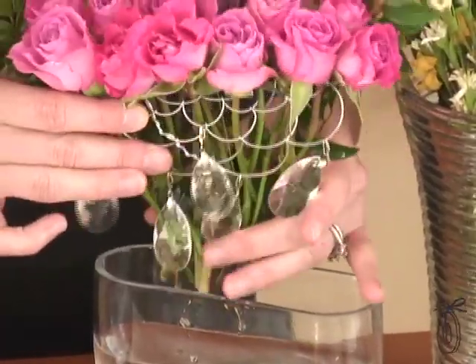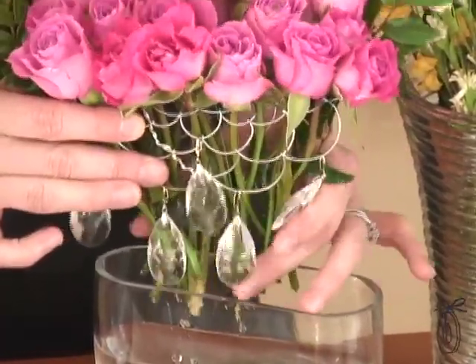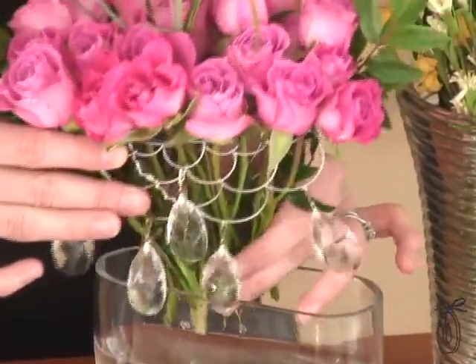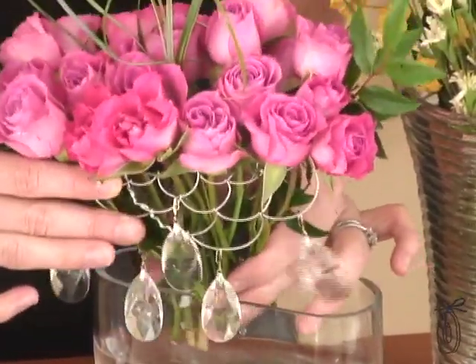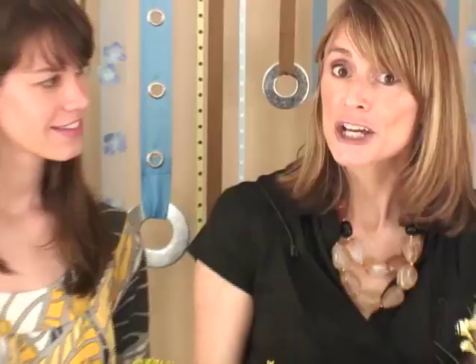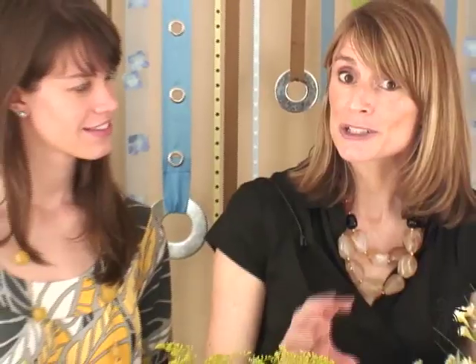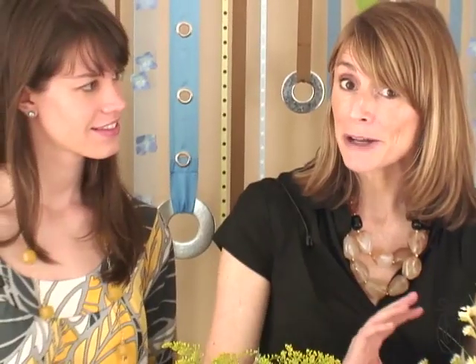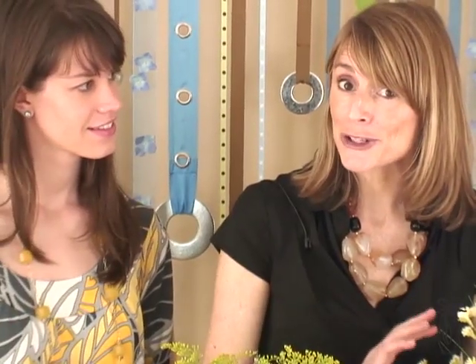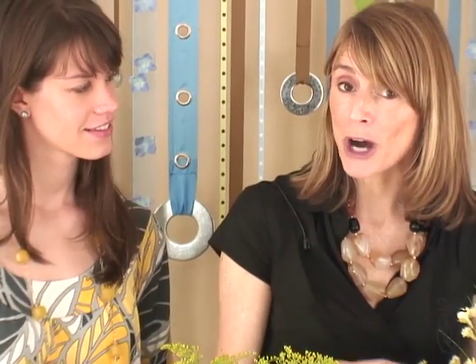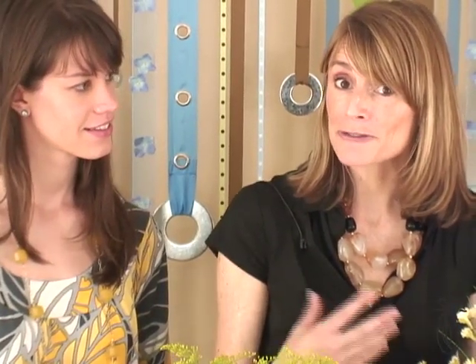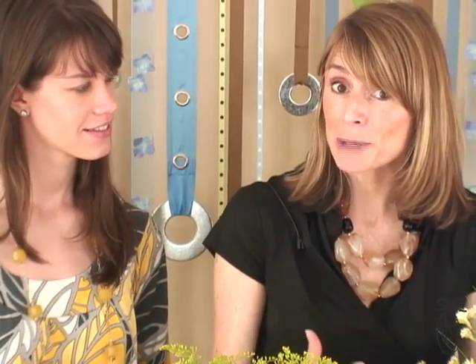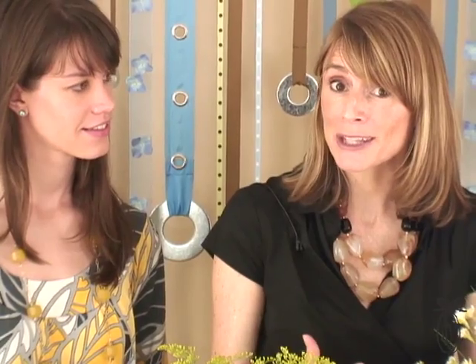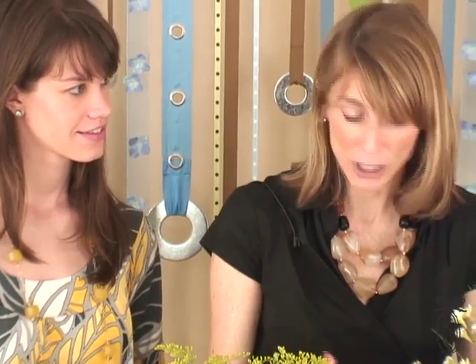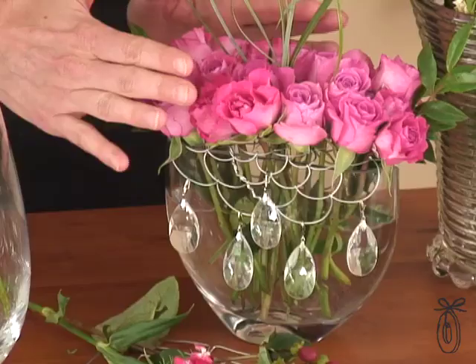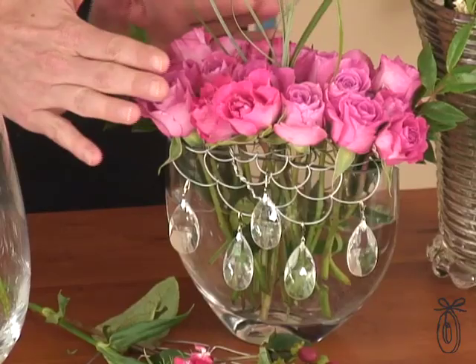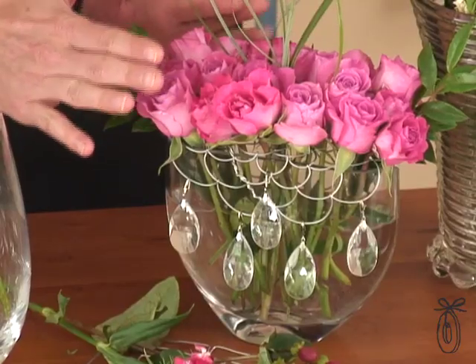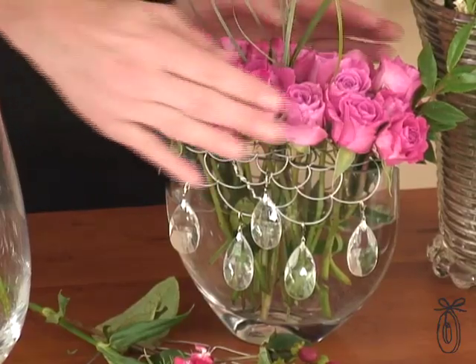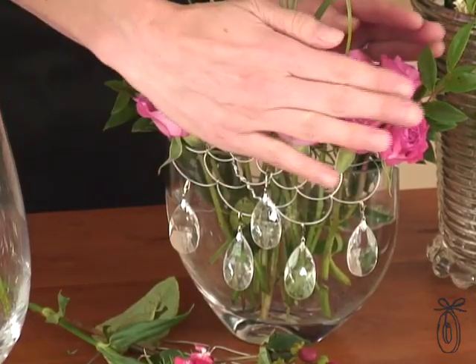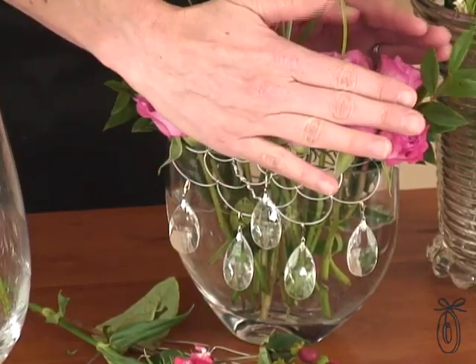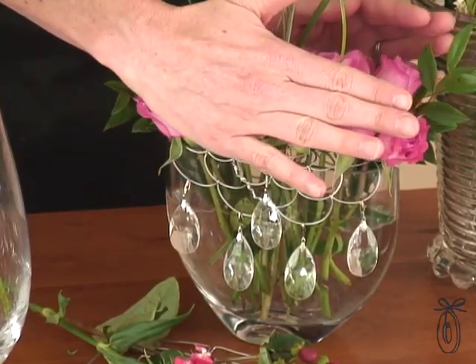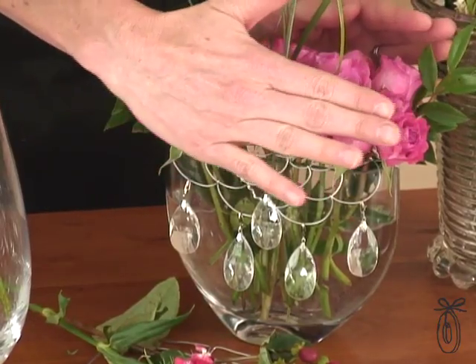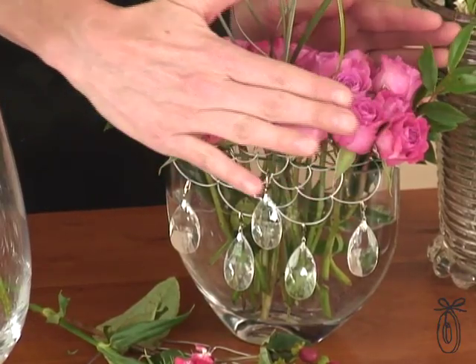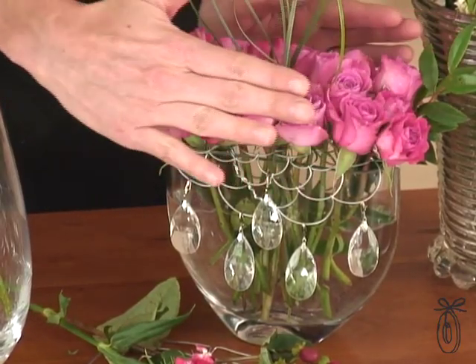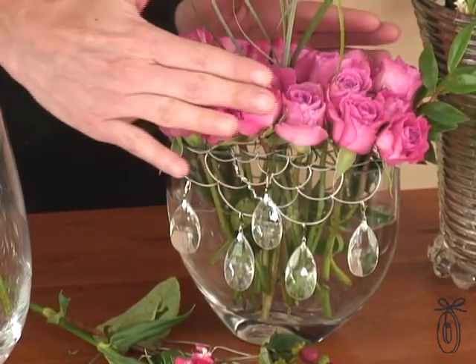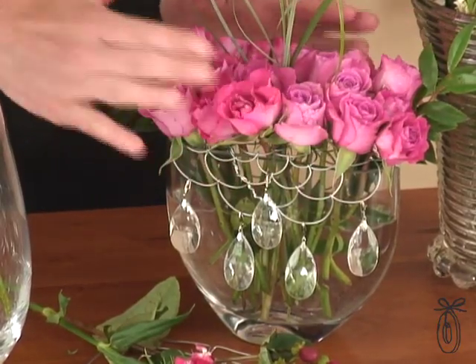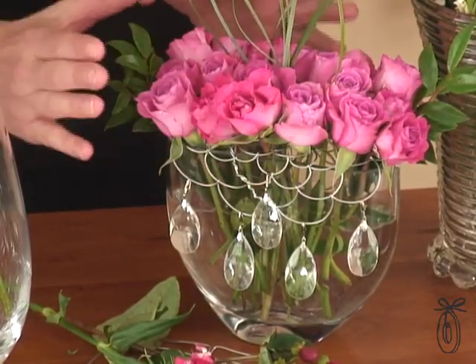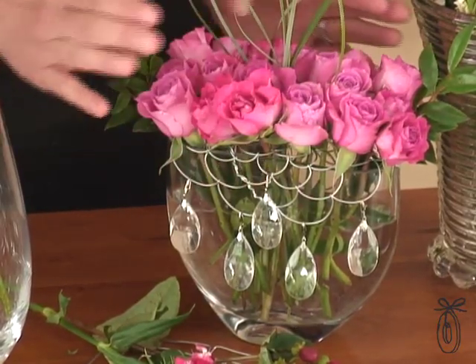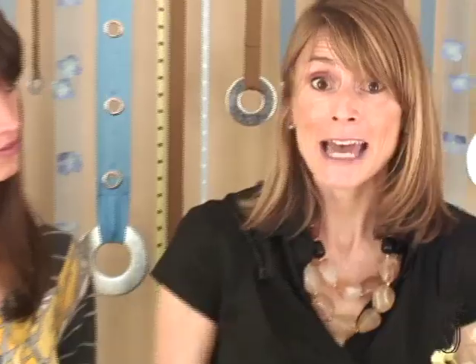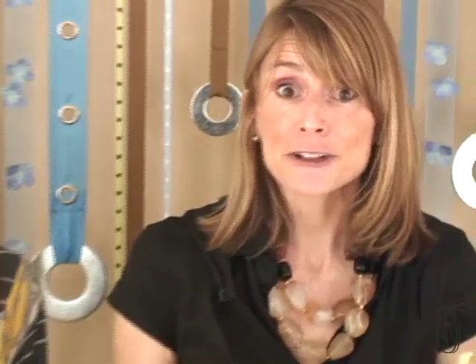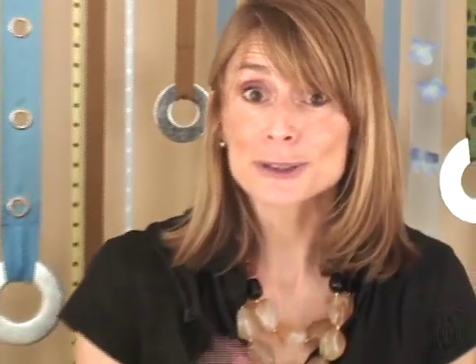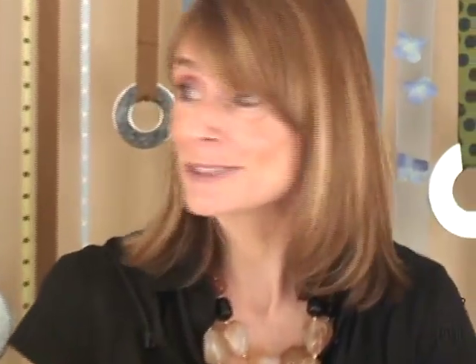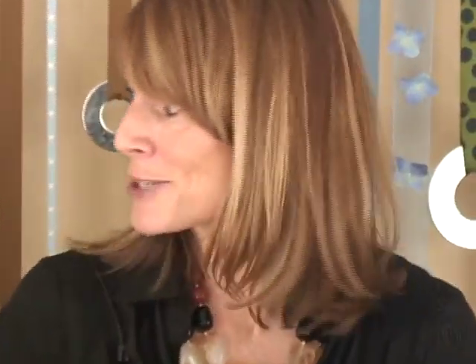The flowers stay in place. You can dump out the dirty water, fill it up with clean water, and then just place the Easy Arranger back on the vase where you had it. And you don't lose the arrangement.